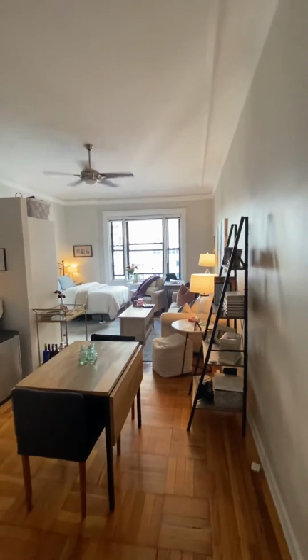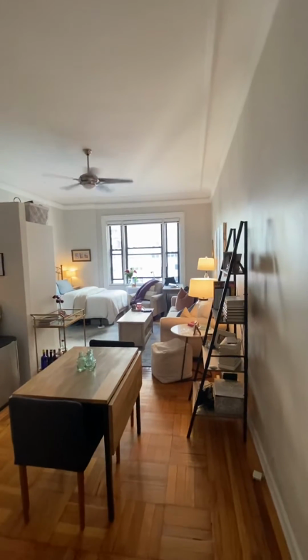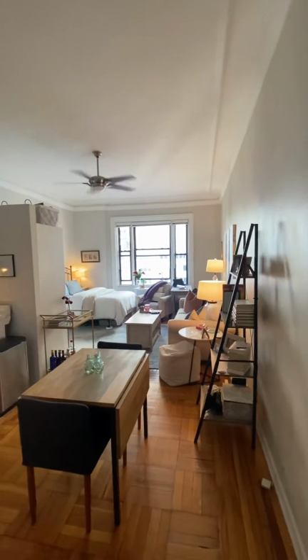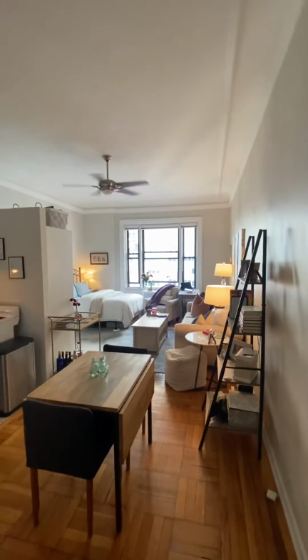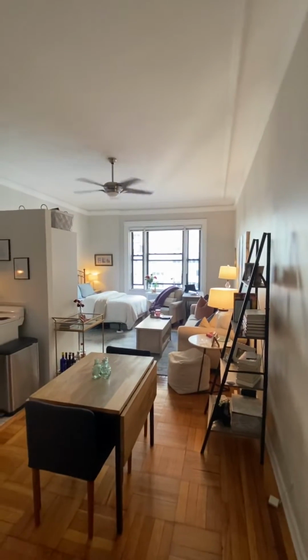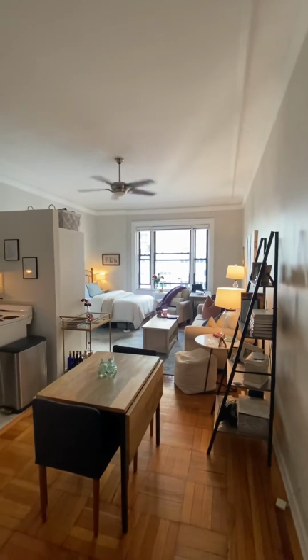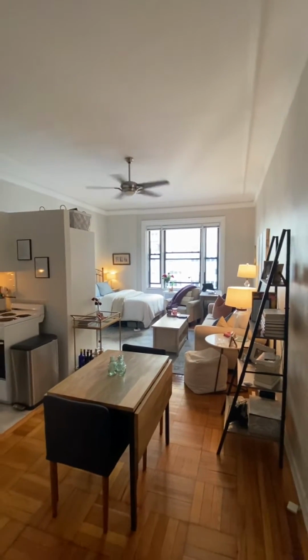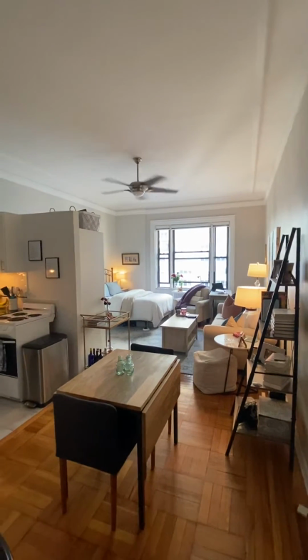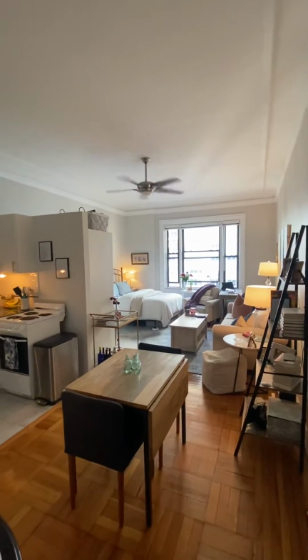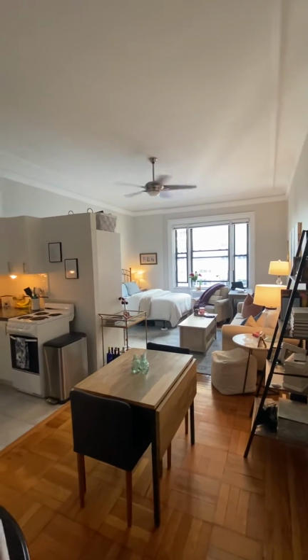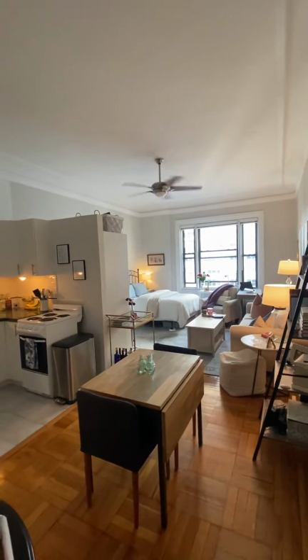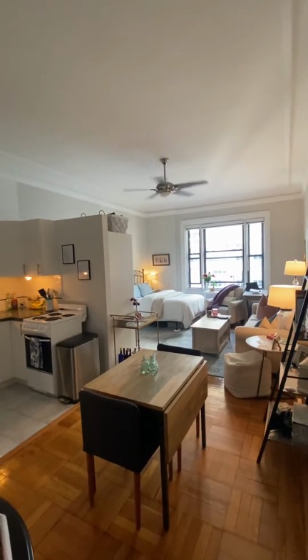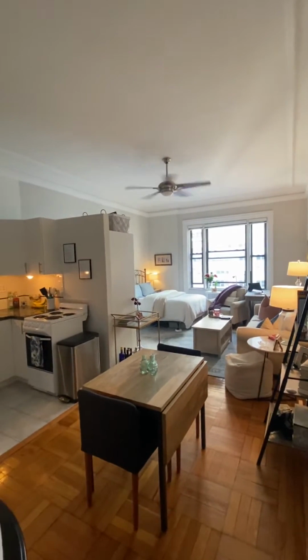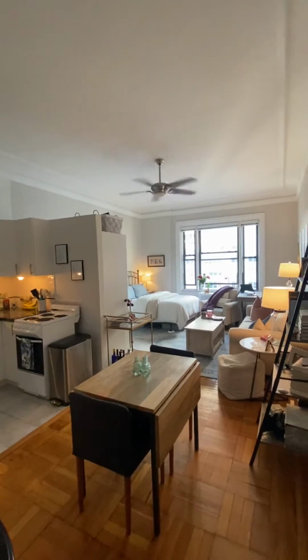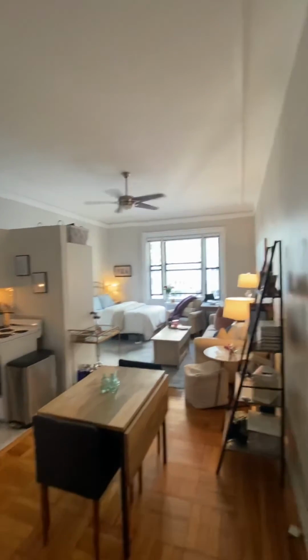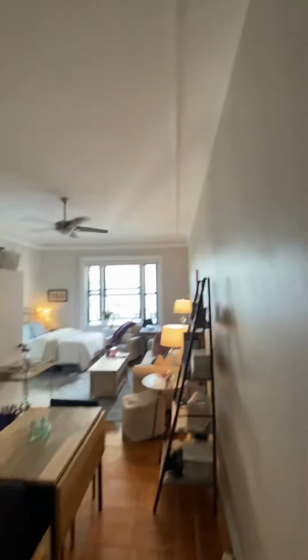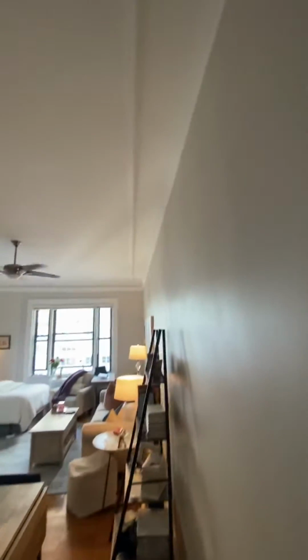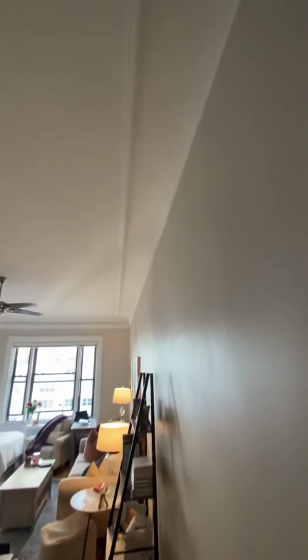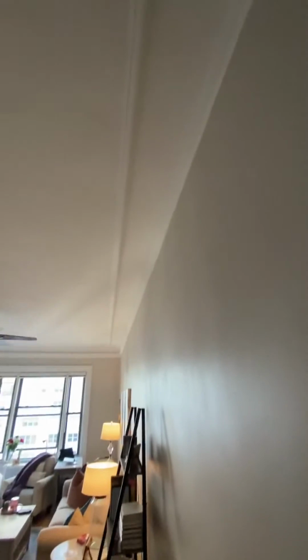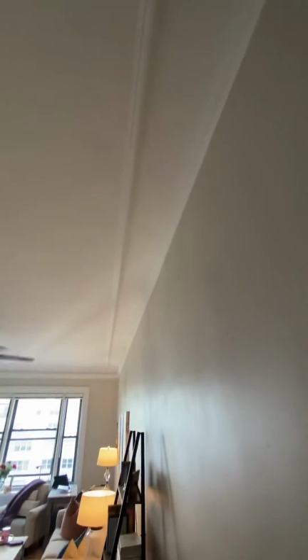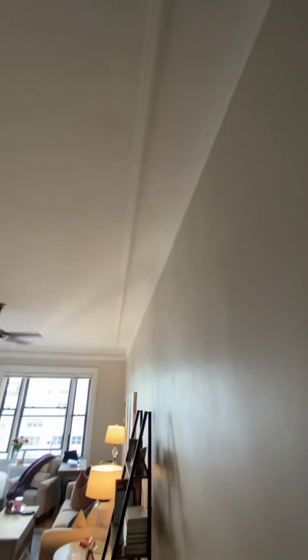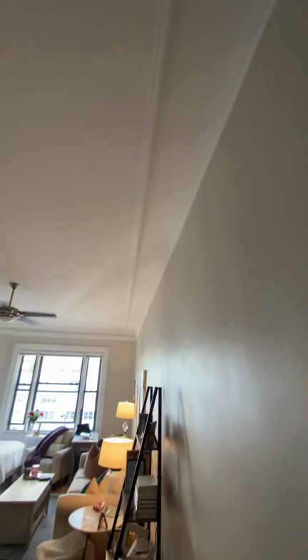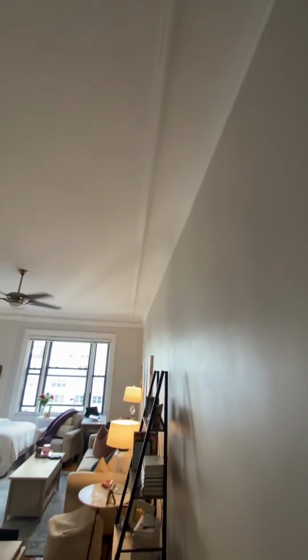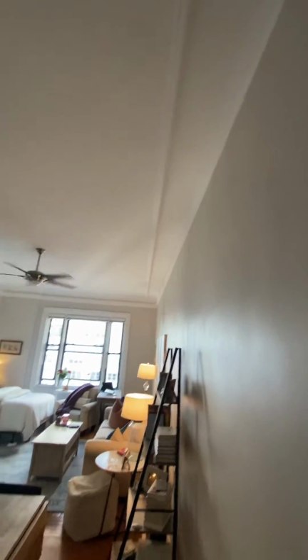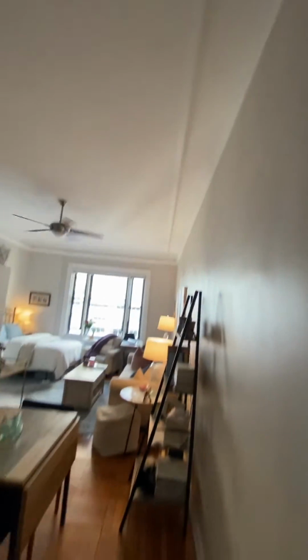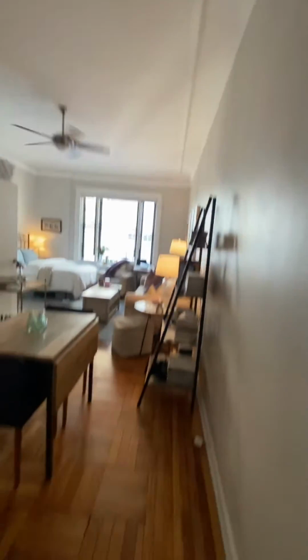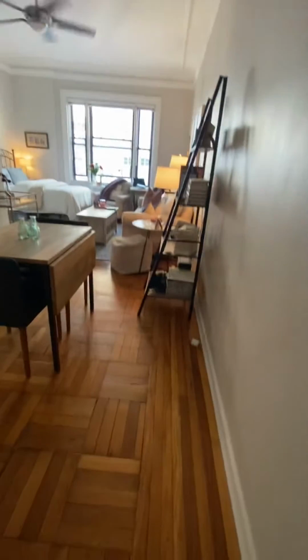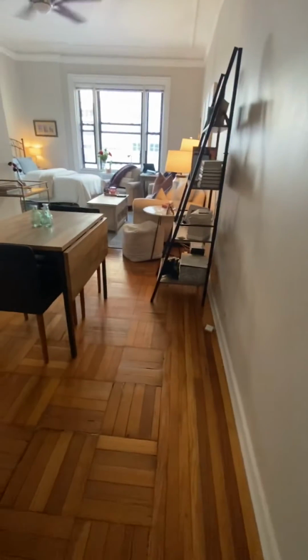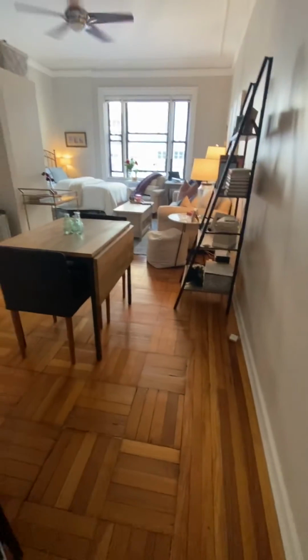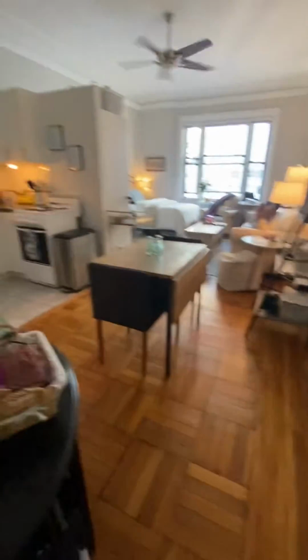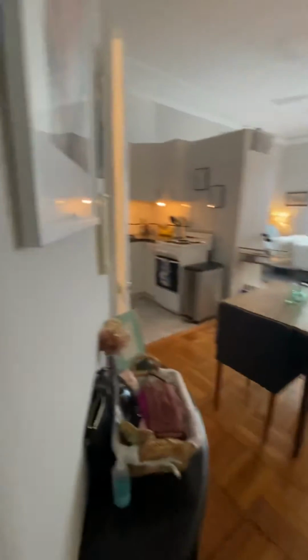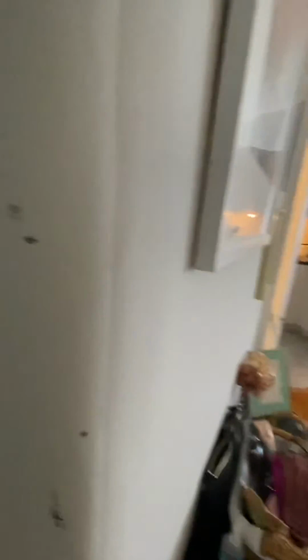The first thing we notice are these super tall 10 and a half foot ceilings, beautiful pre-war details with the crown moldings there. Really nice parquet floors.